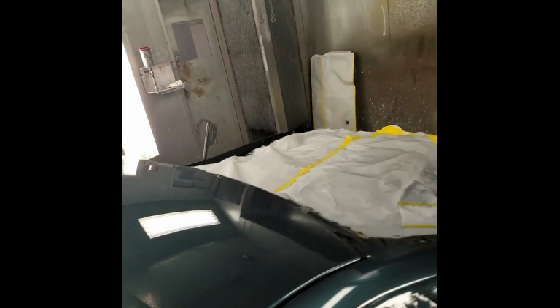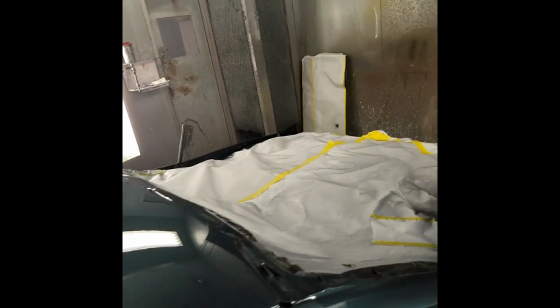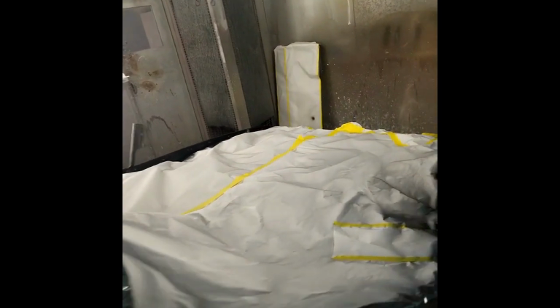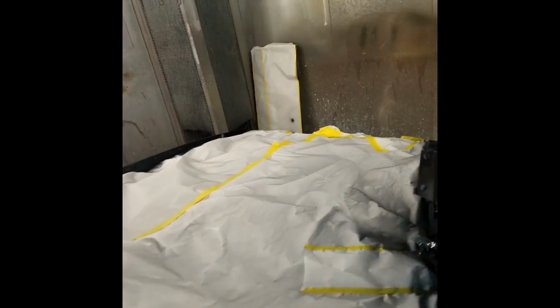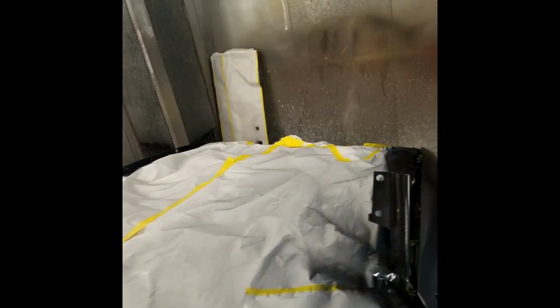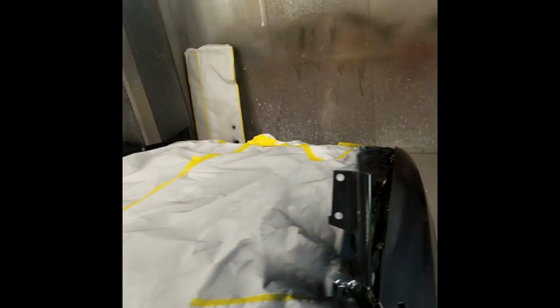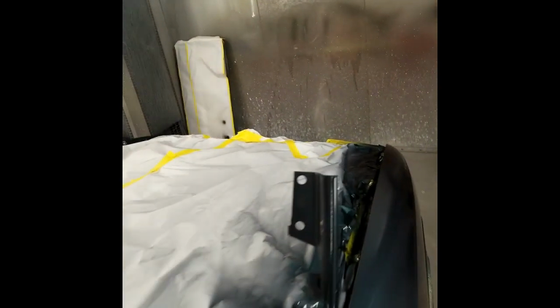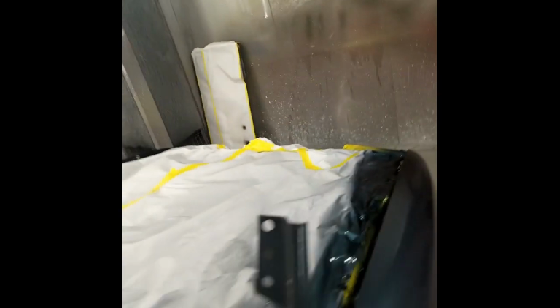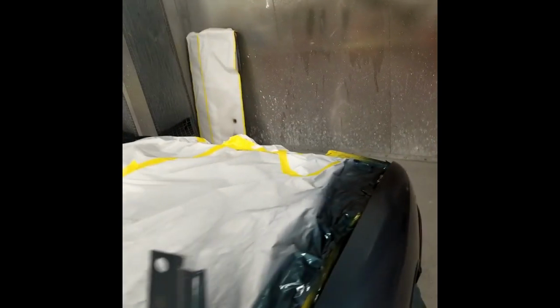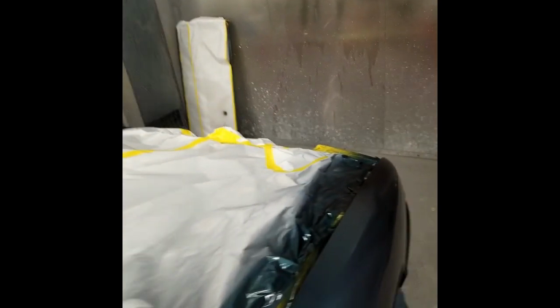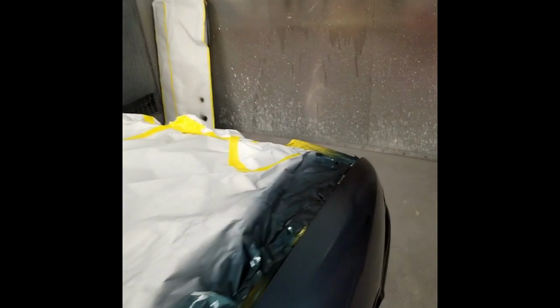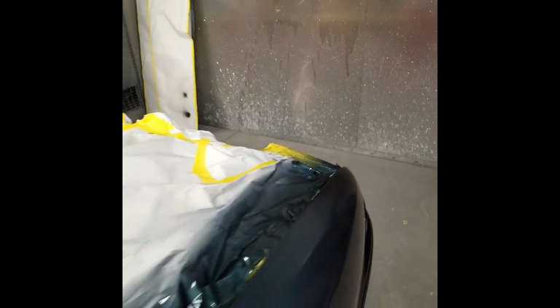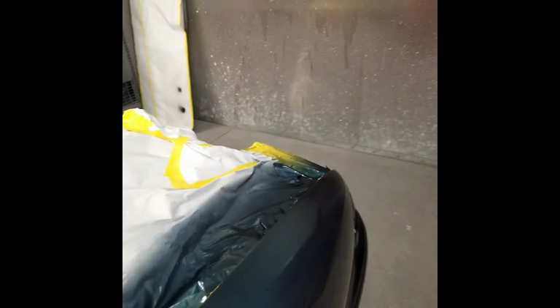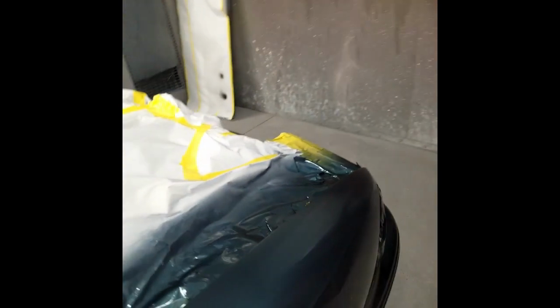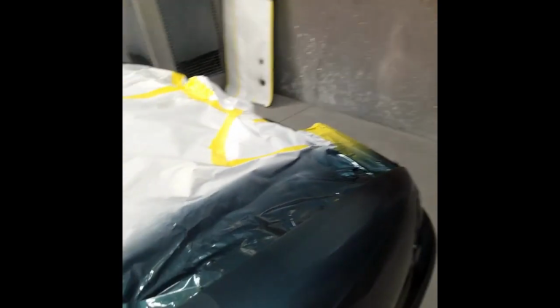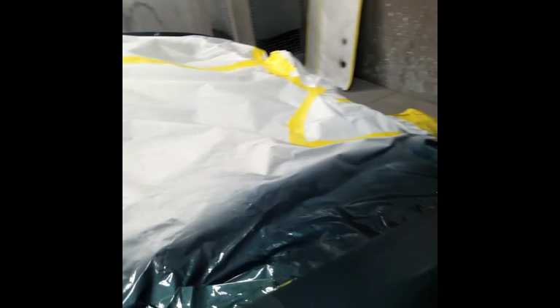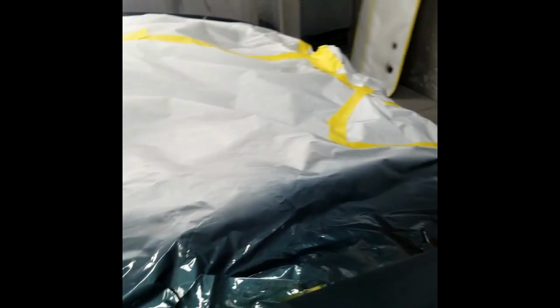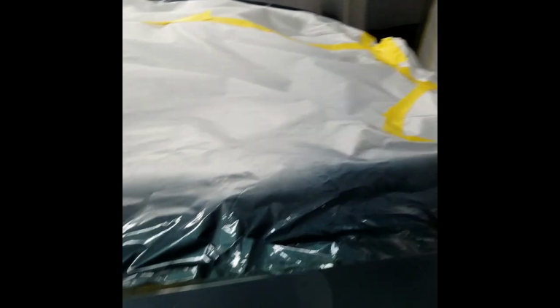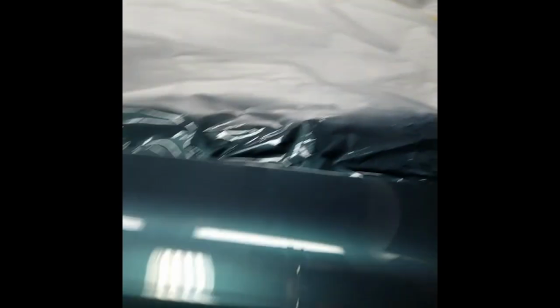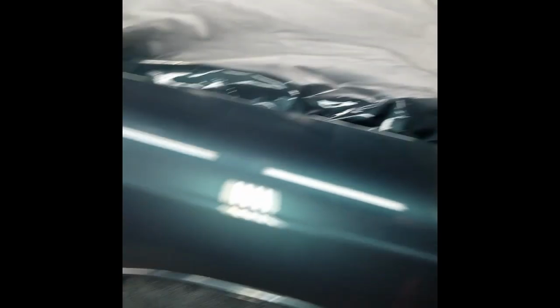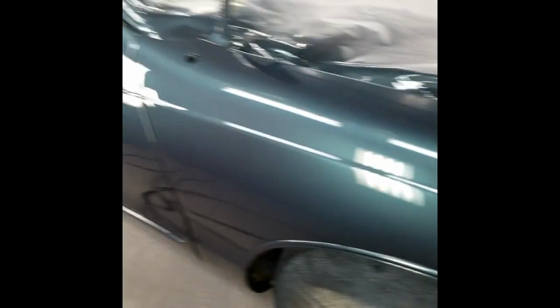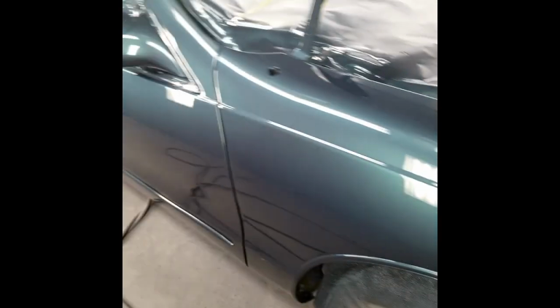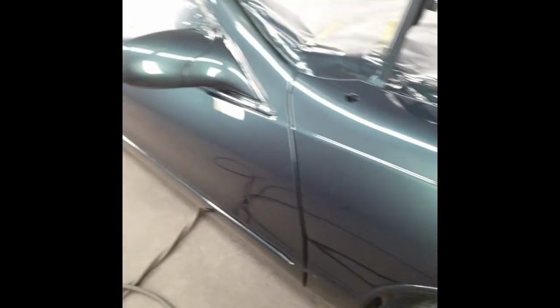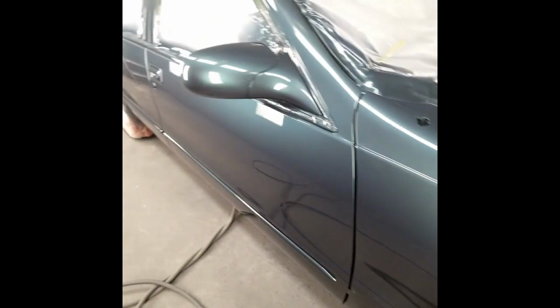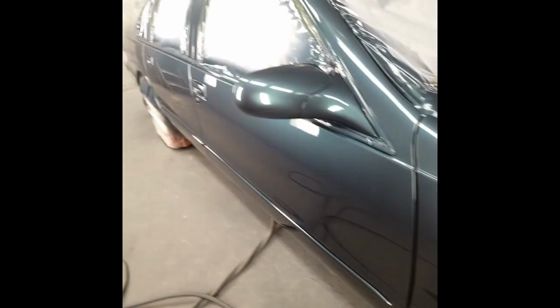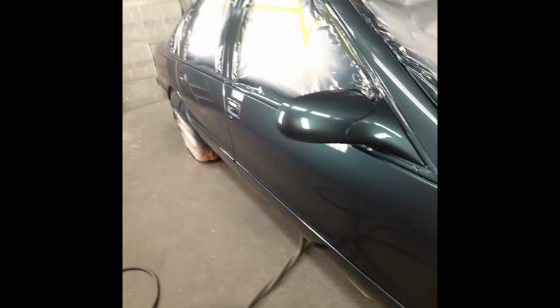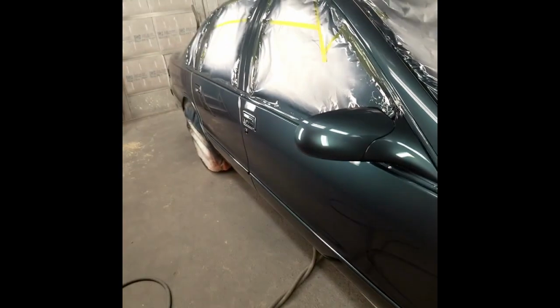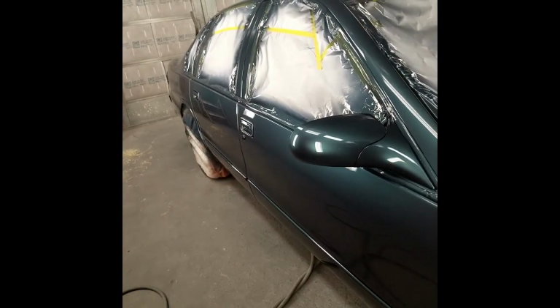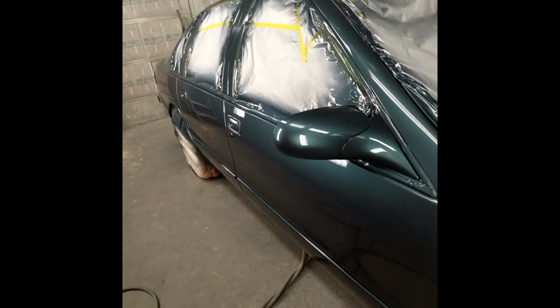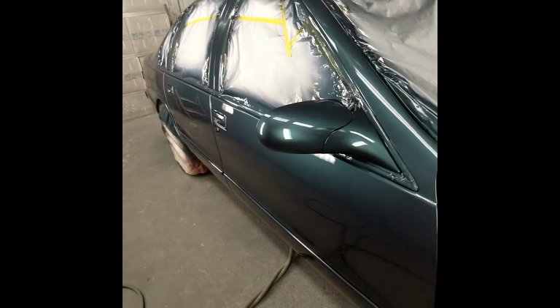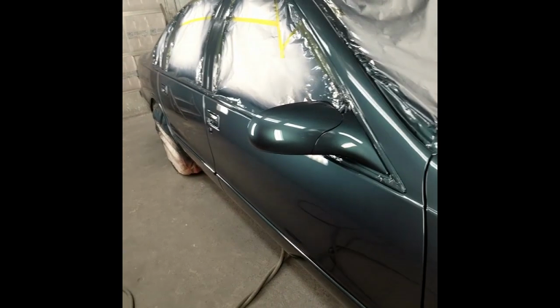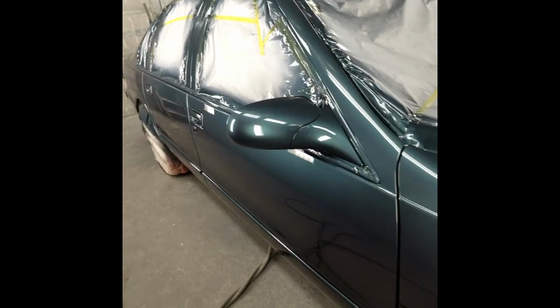It's a nicer job. We still got a little bit of wet sand and buffing to do. You can see it came out very nice.